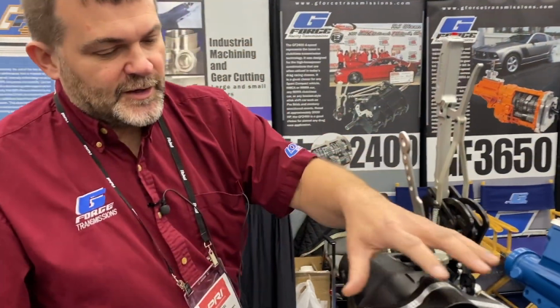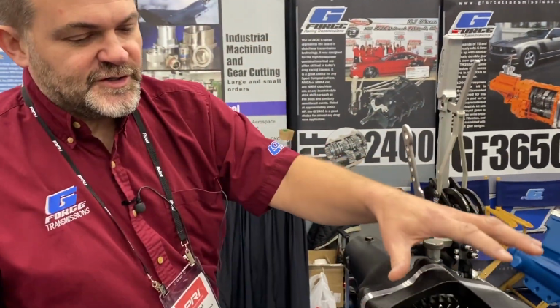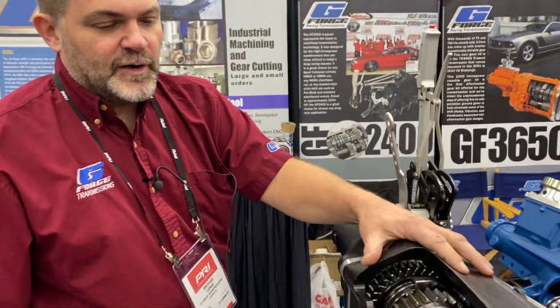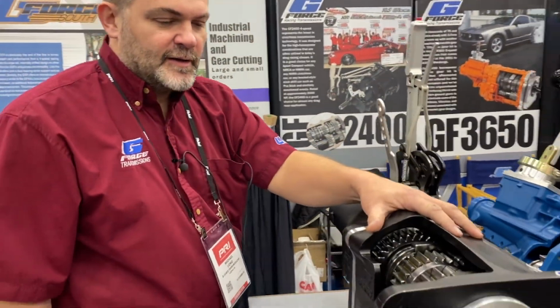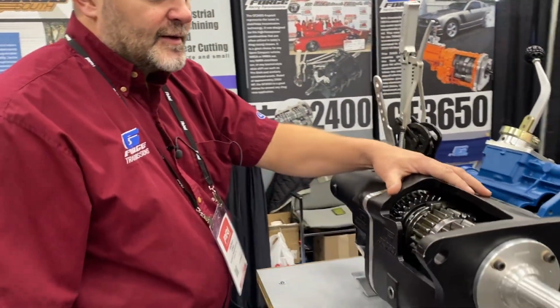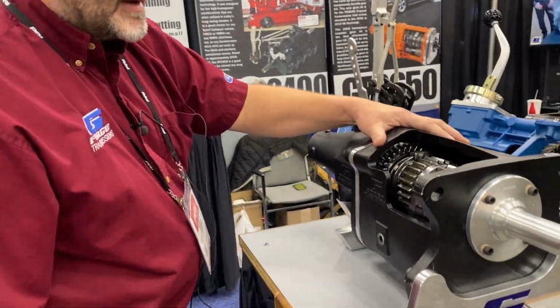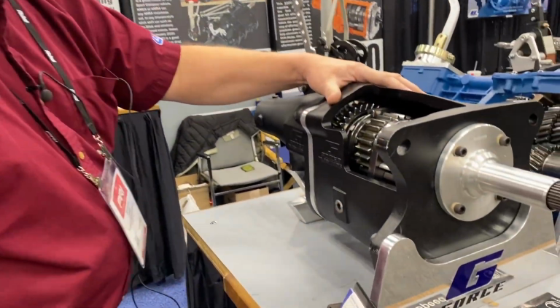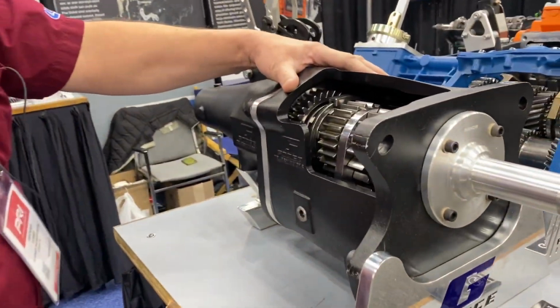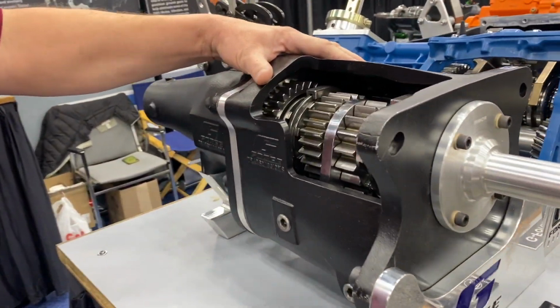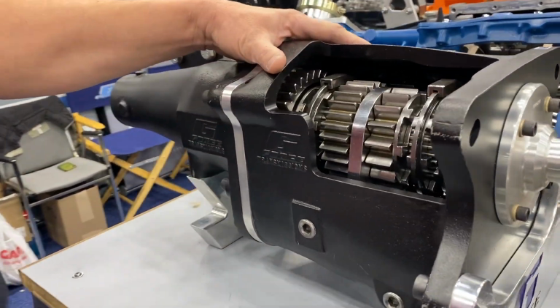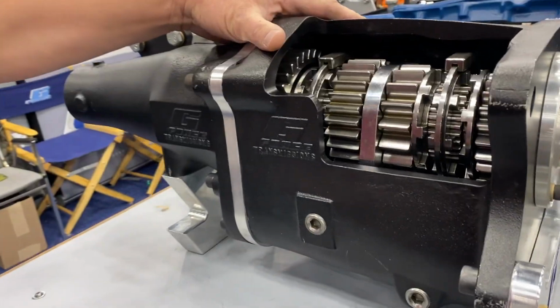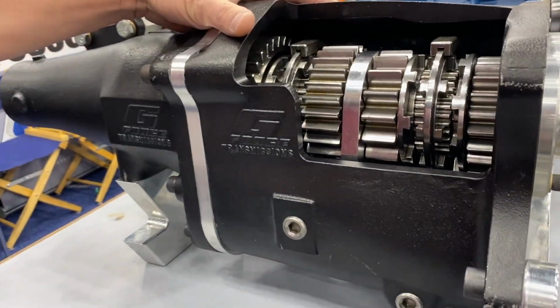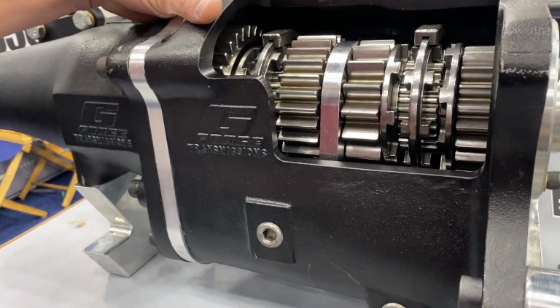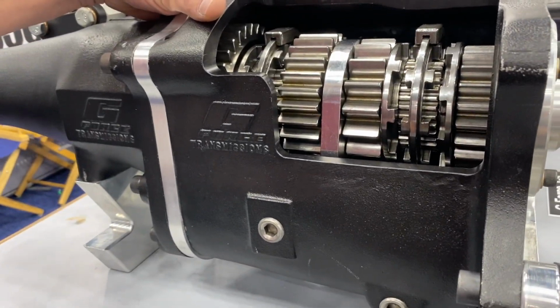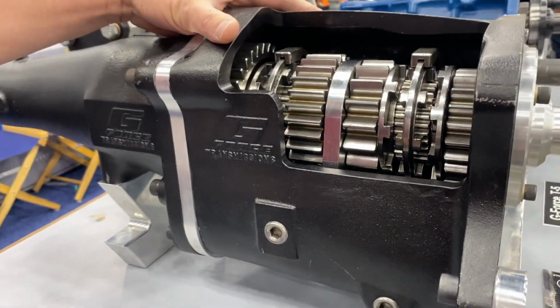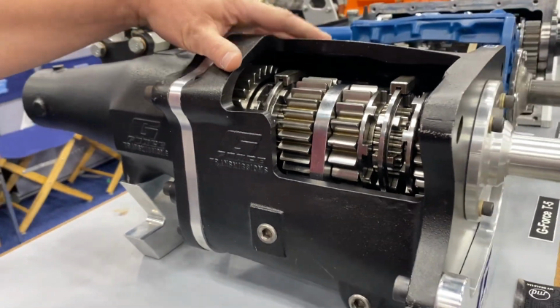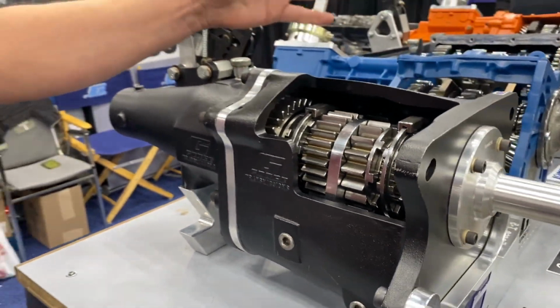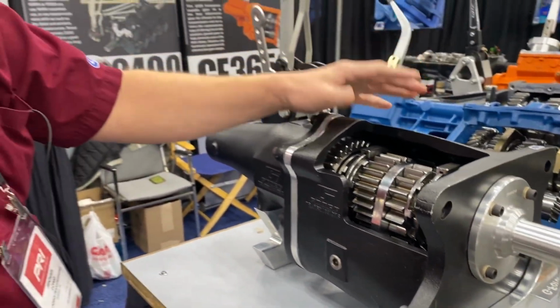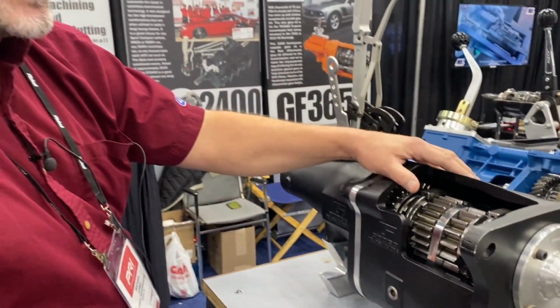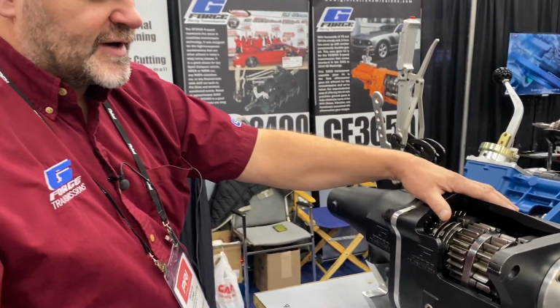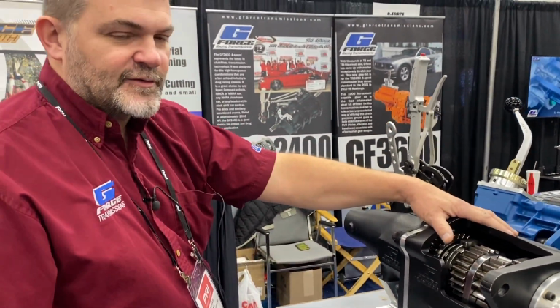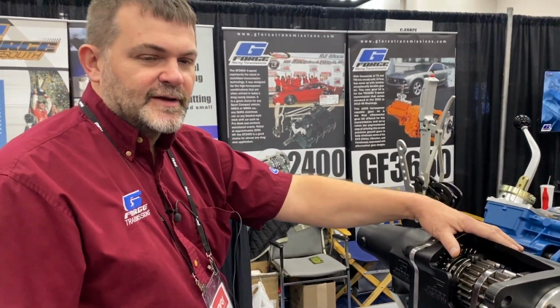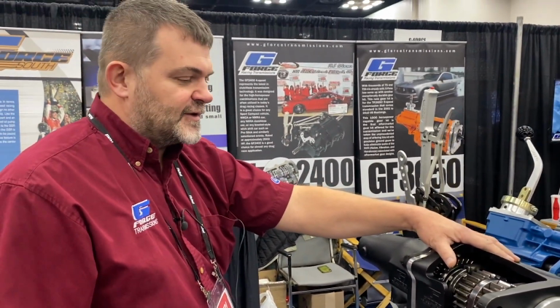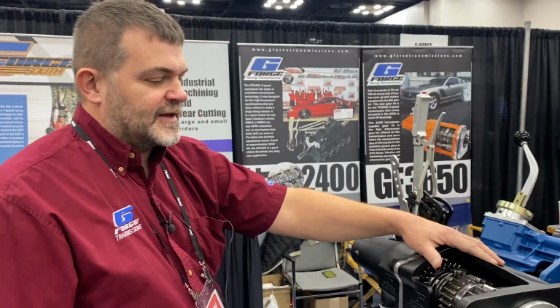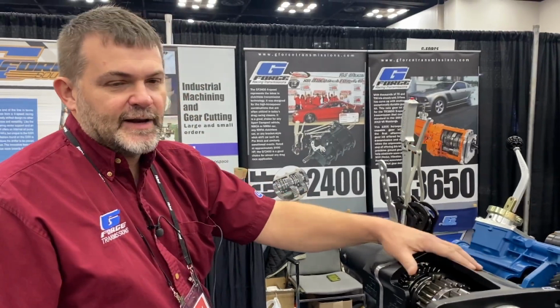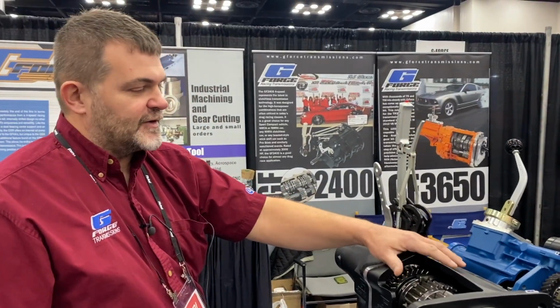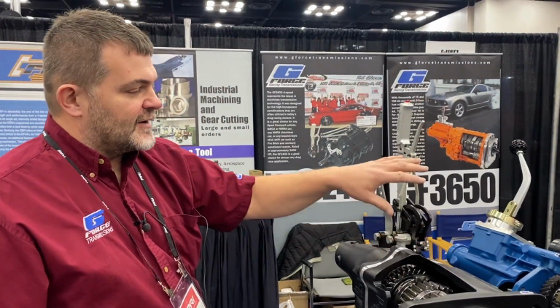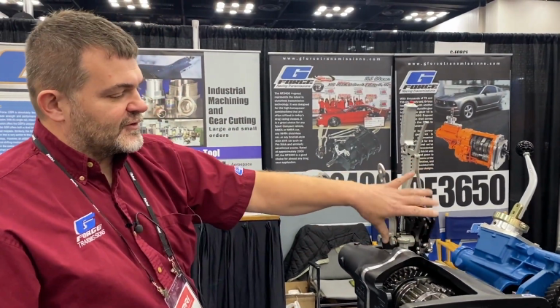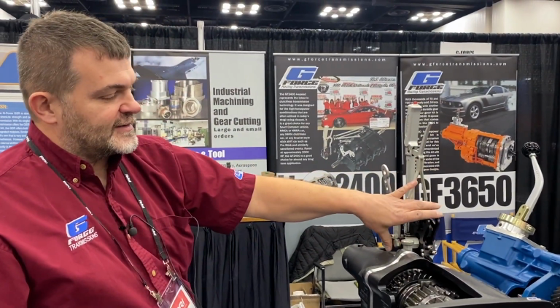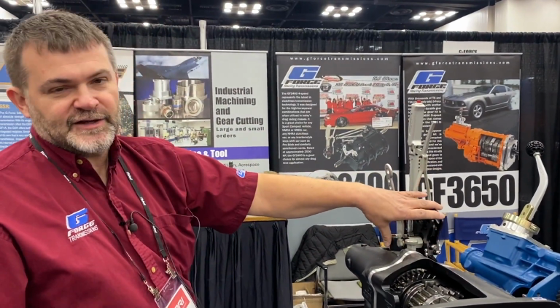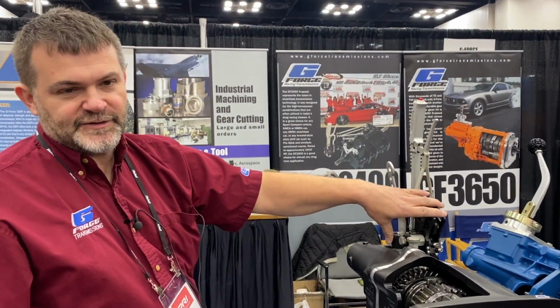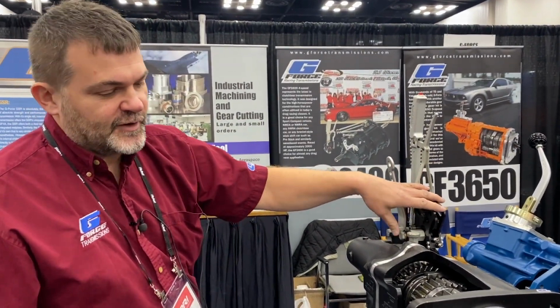Here's our G101, made famous by Coyote Stock. A lot of guys run them in all different forms of racing — road race, drag racing, you name it. We offer a vertical gate and an H-pattern shifter for it.